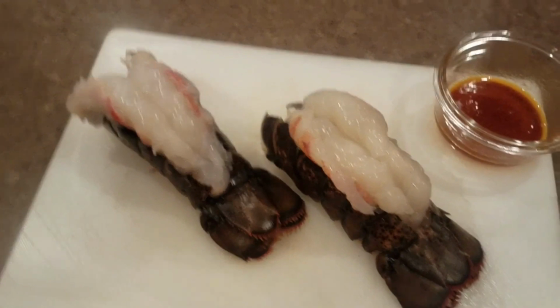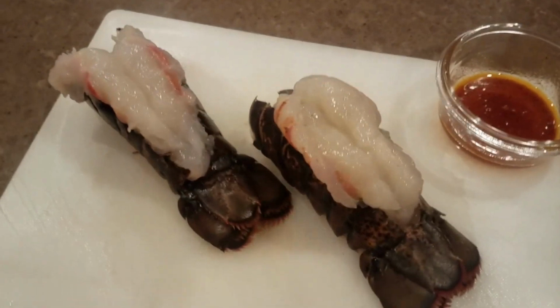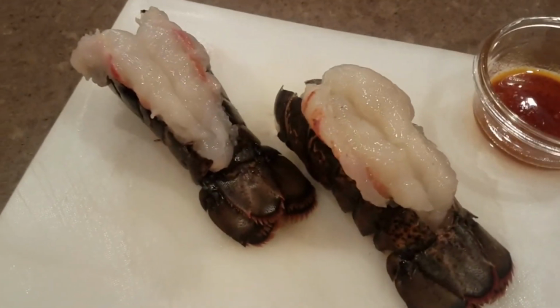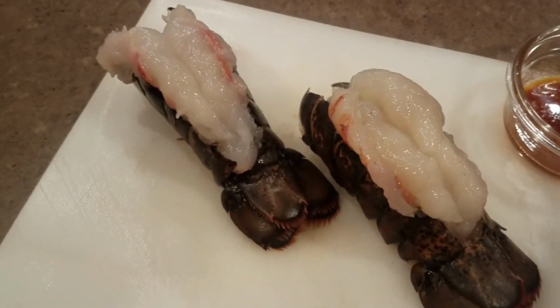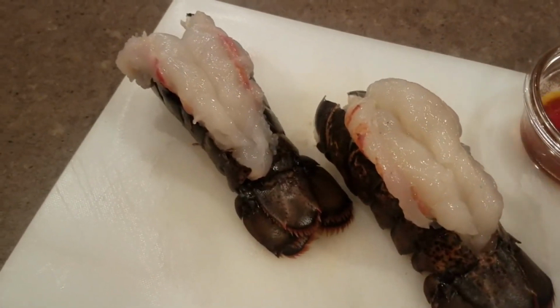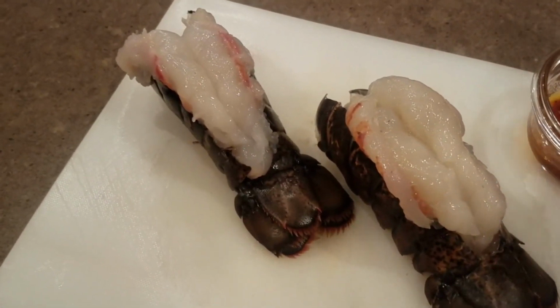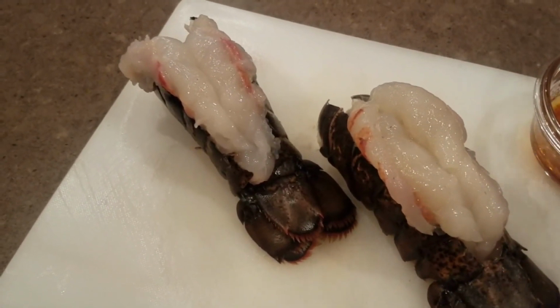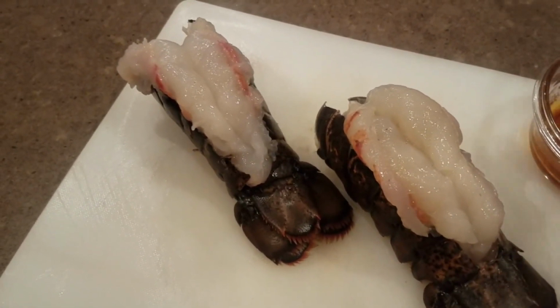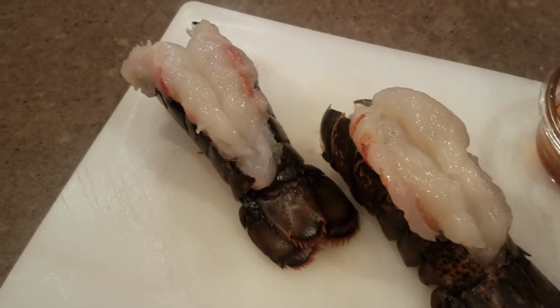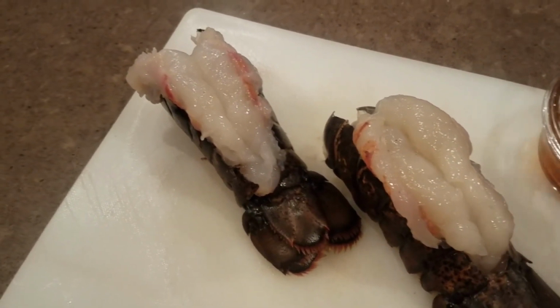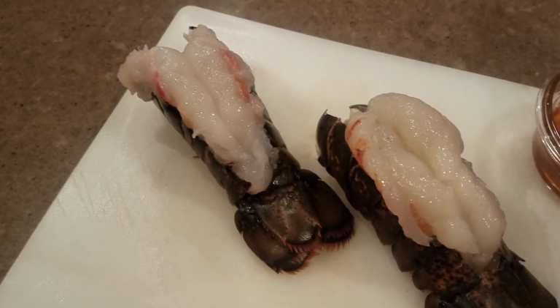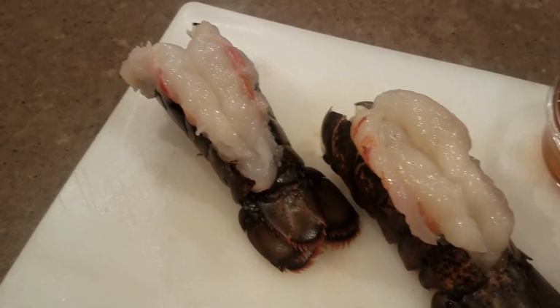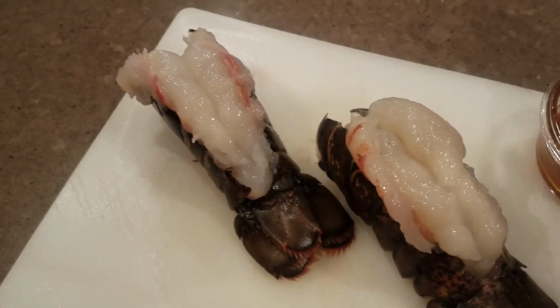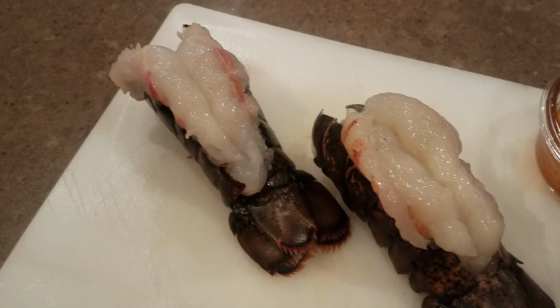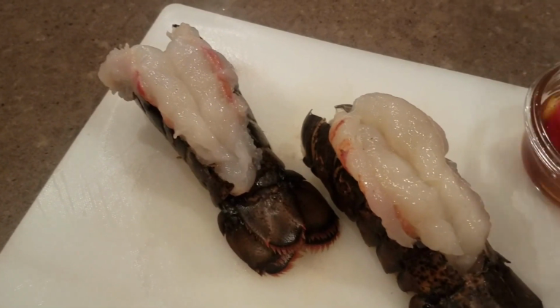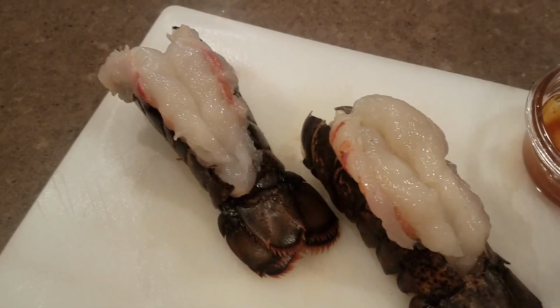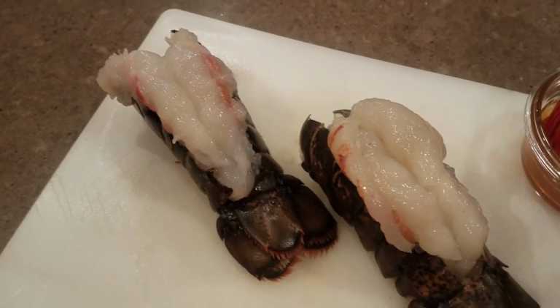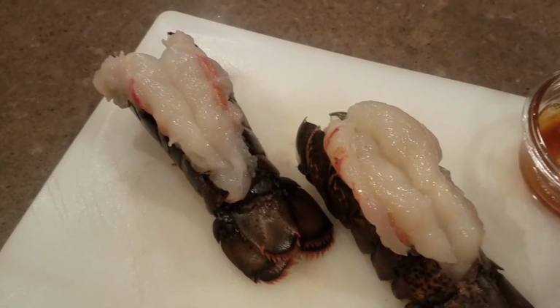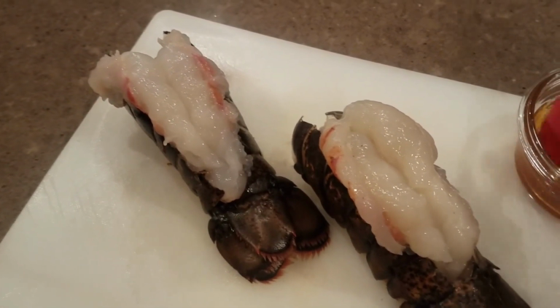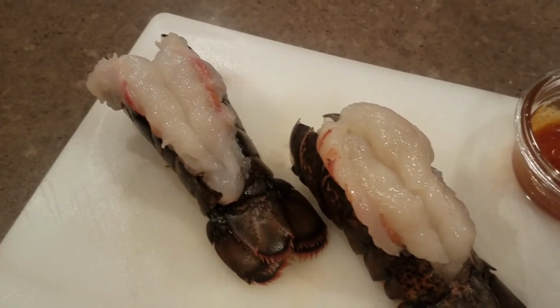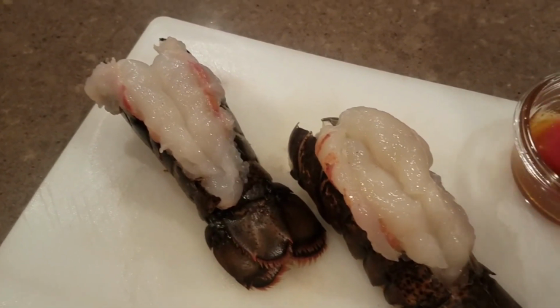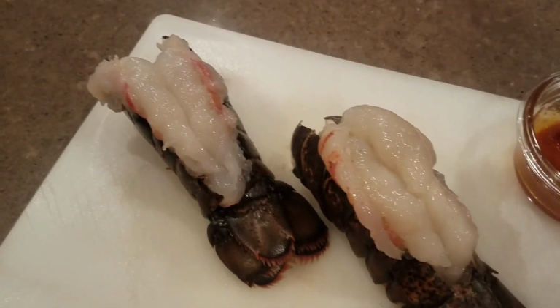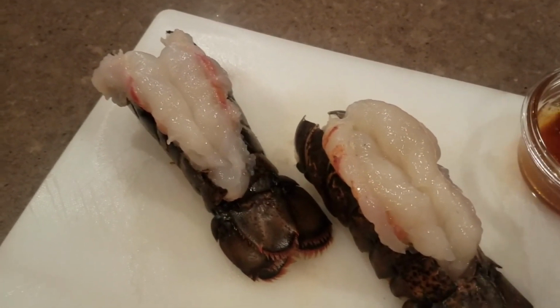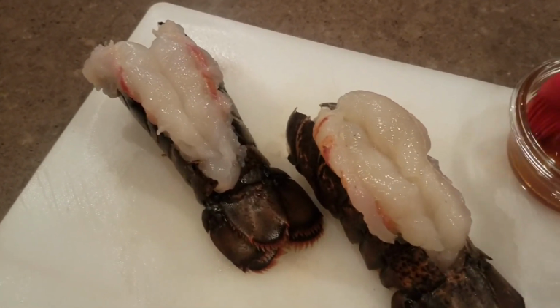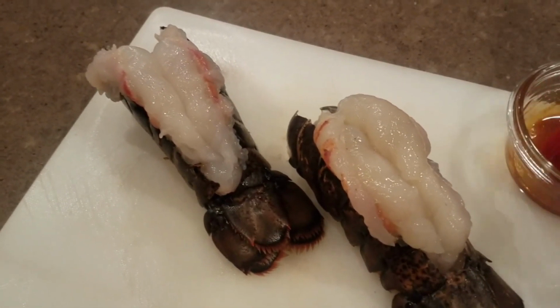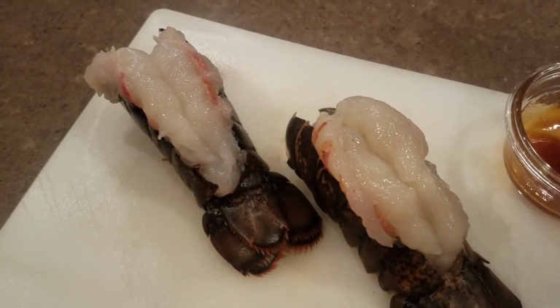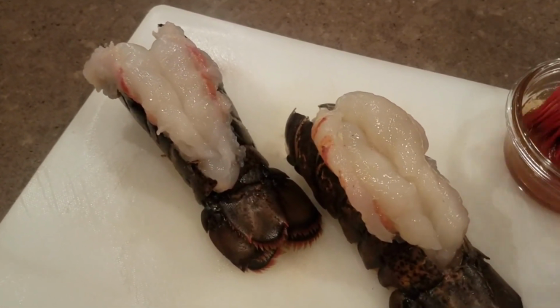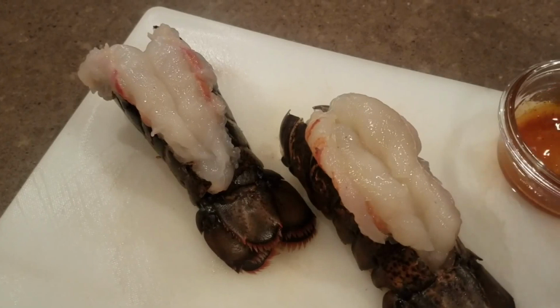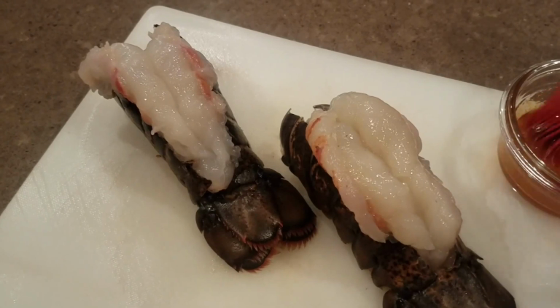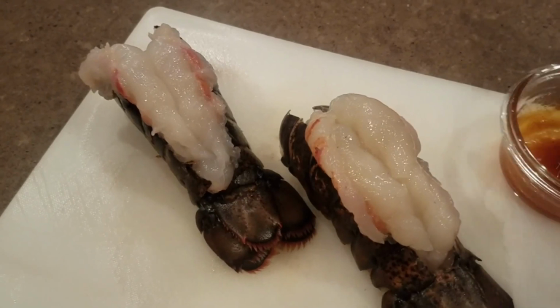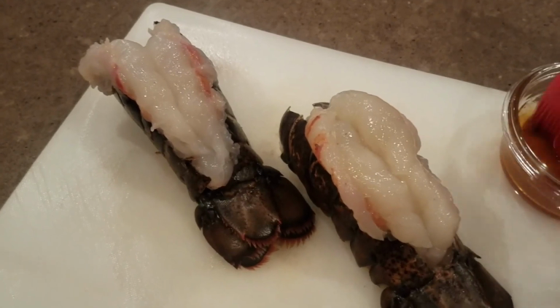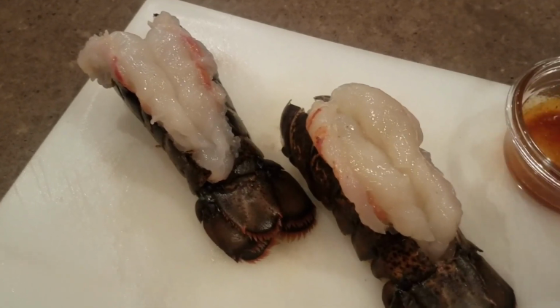Now we're going to marinate it with a little bit of olive oil, paprika, cayenne pepper, garlic, a little bit of salt, and pepper.